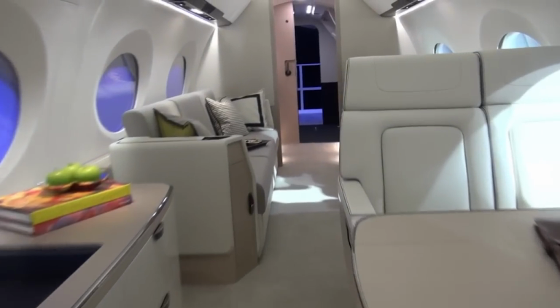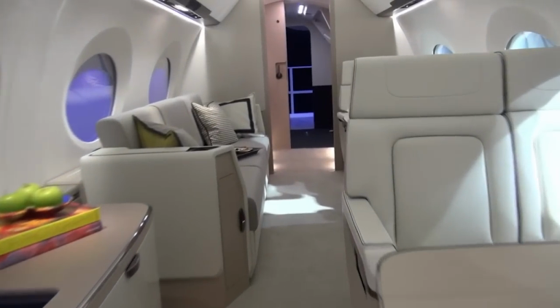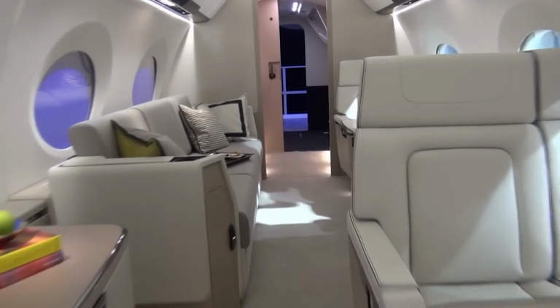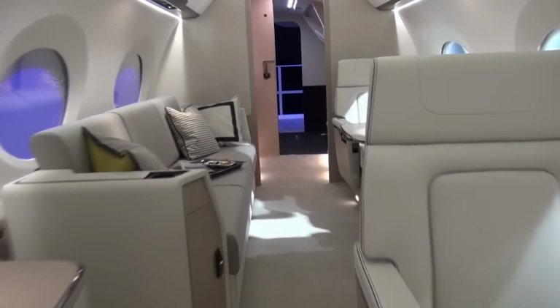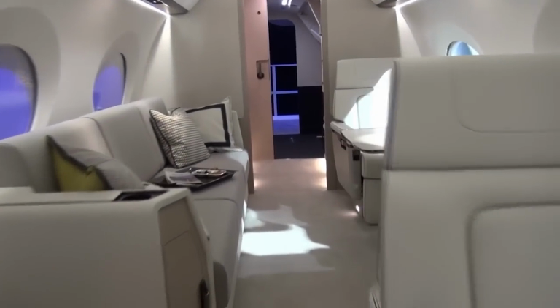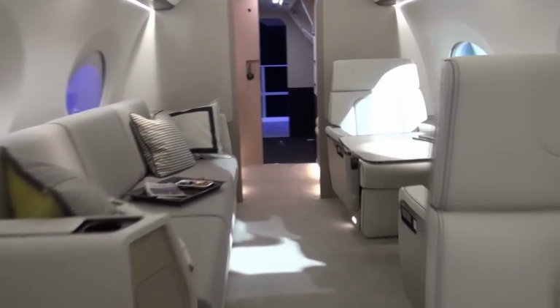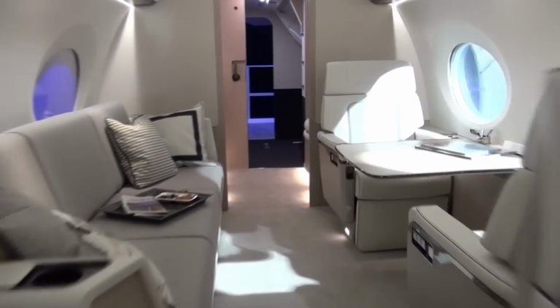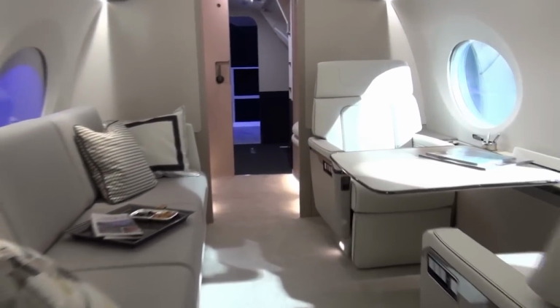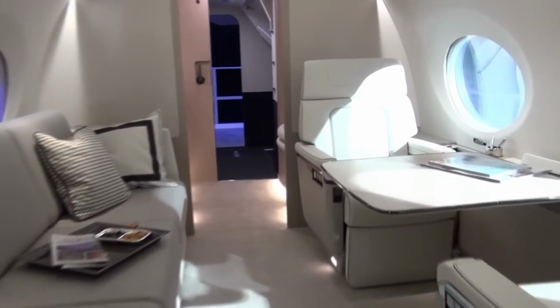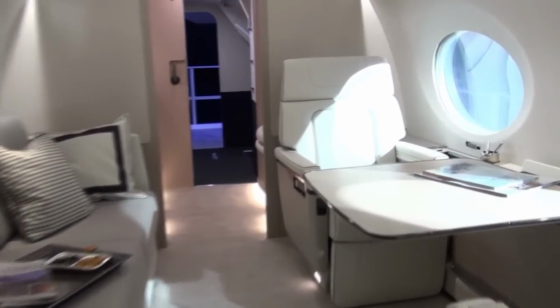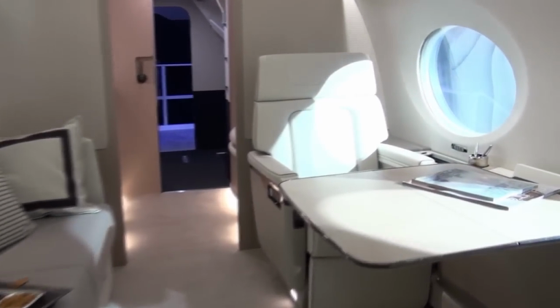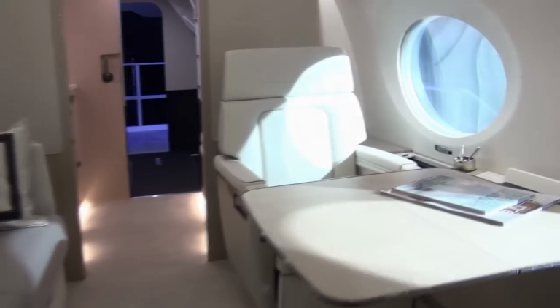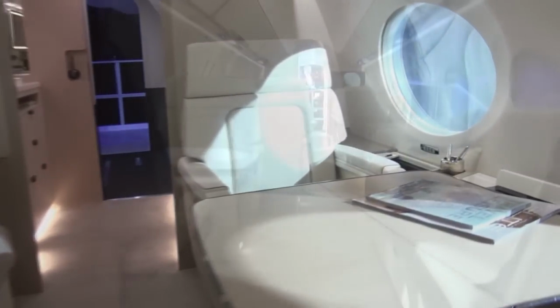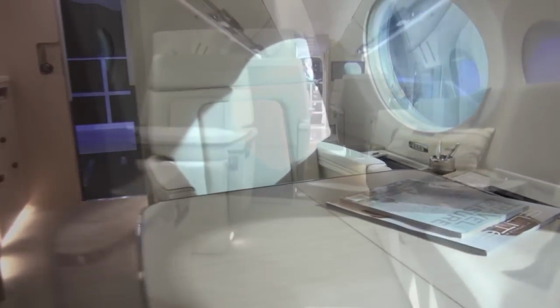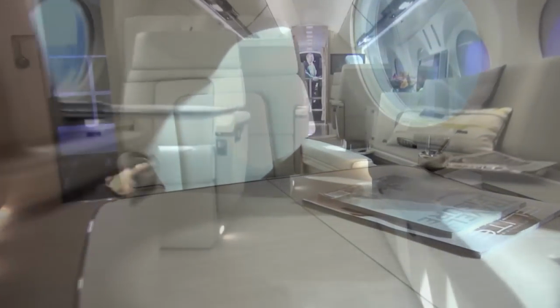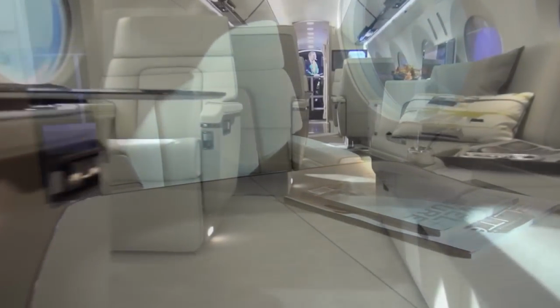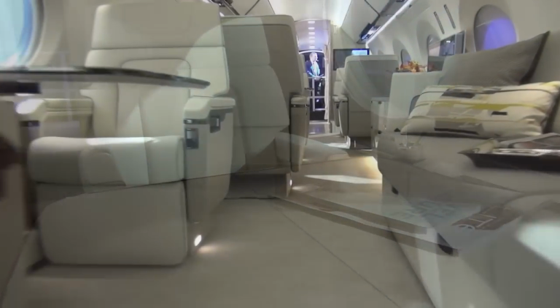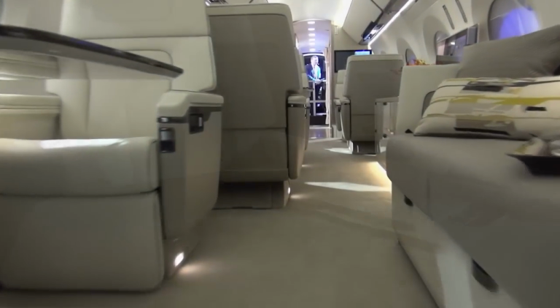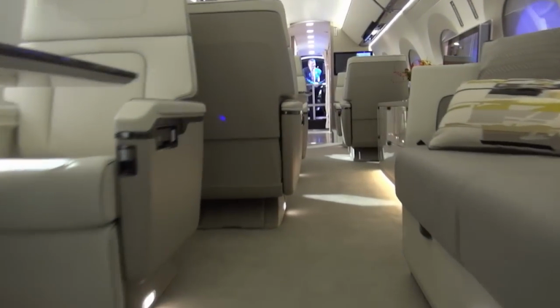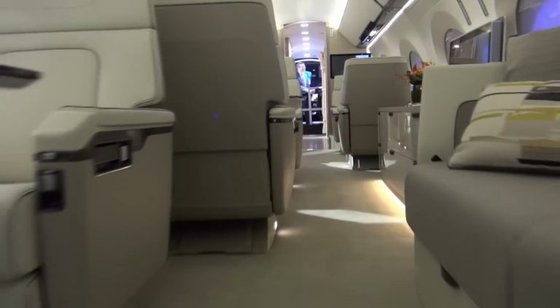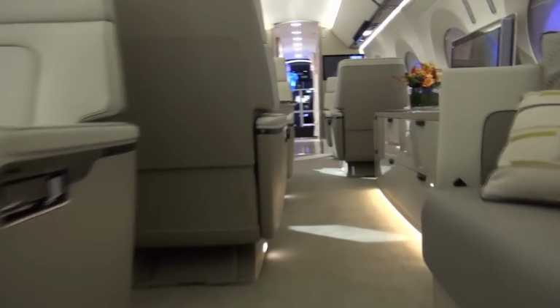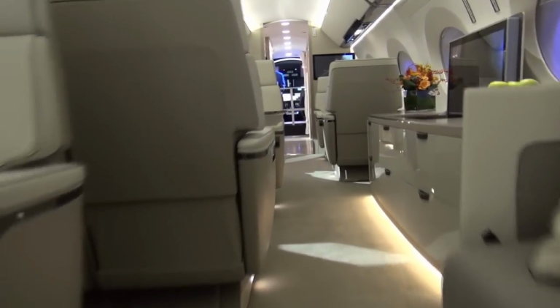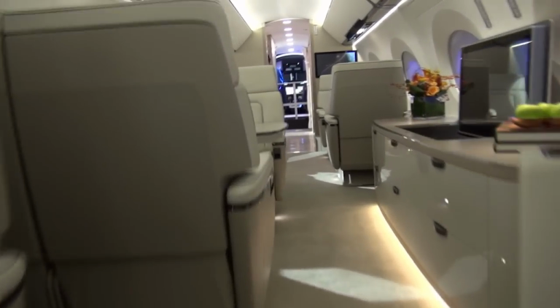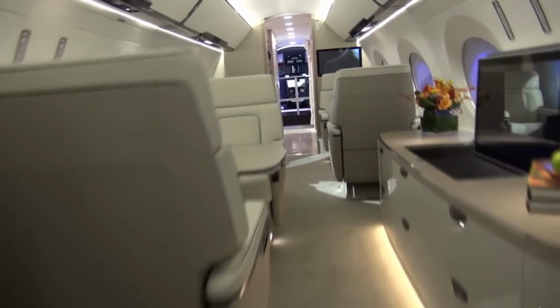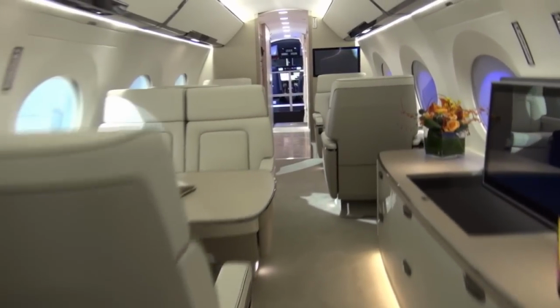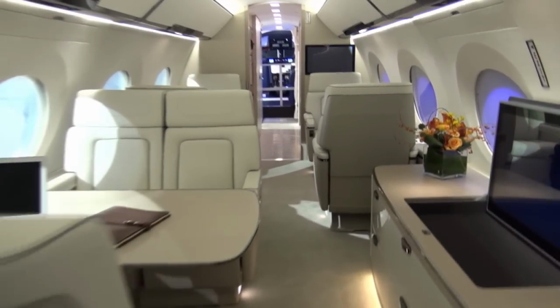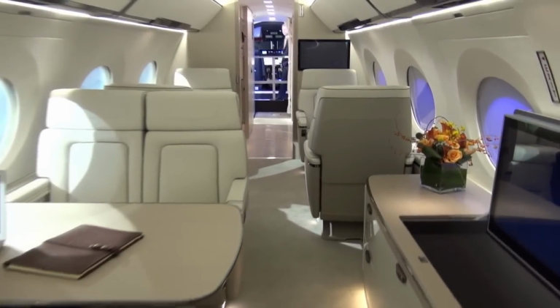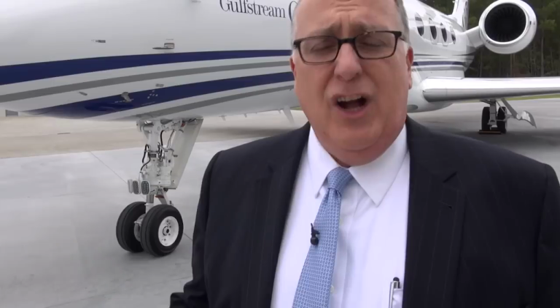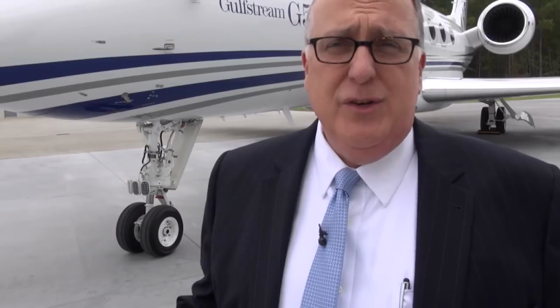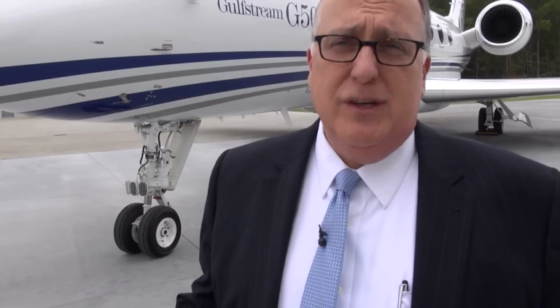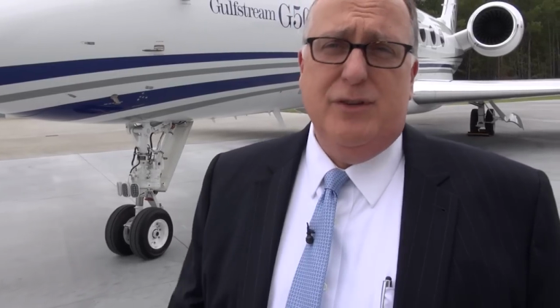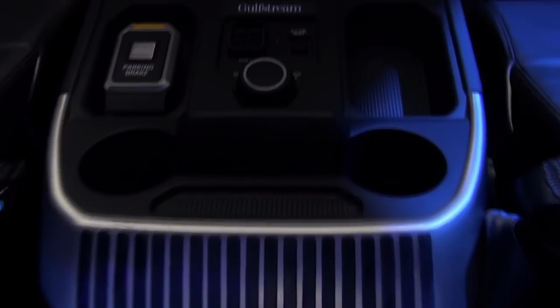These aircraft really have a price point, speed, and range capability that you don't find anywhere else in the industry. One thing that's great about these two new airplanes is the all-new Gulfstream Symmetry cockpit.